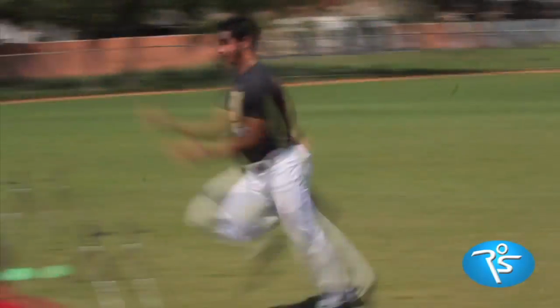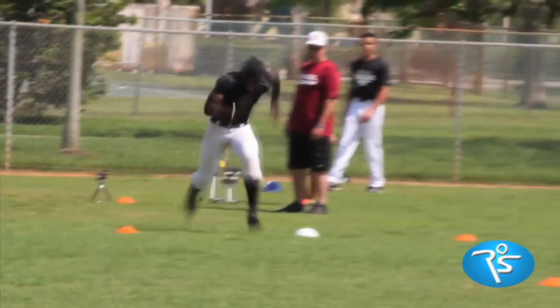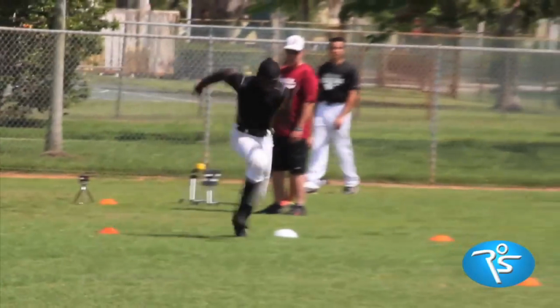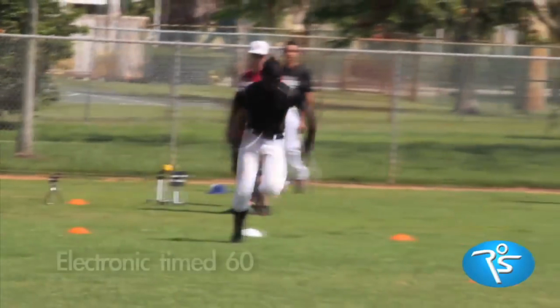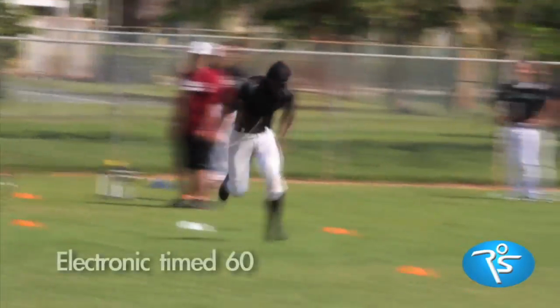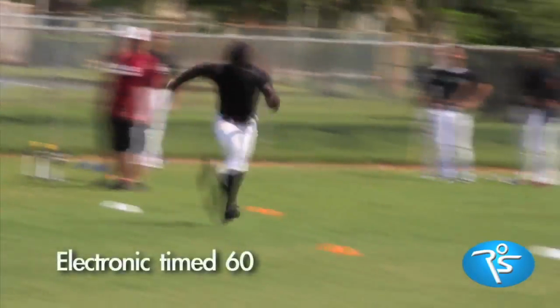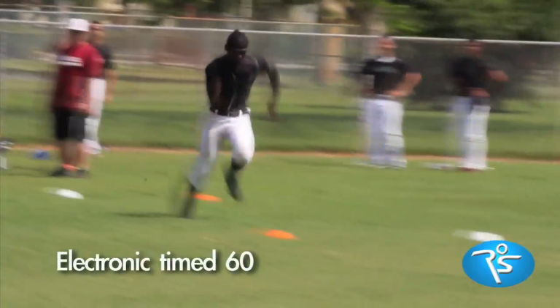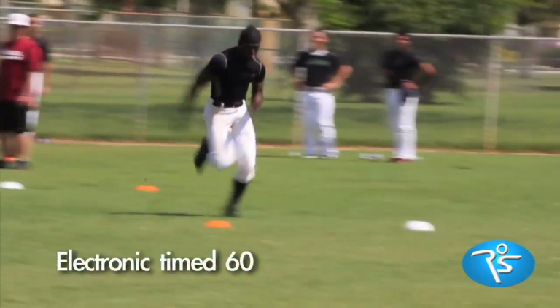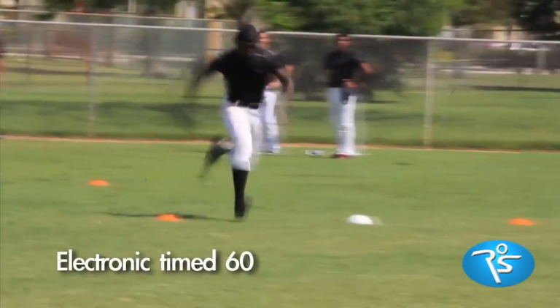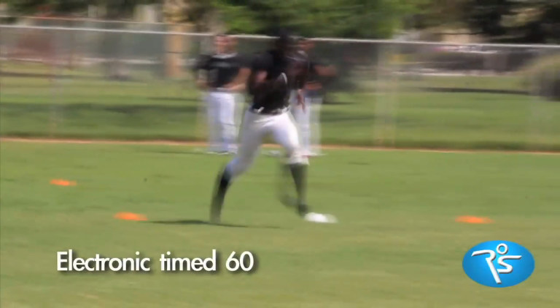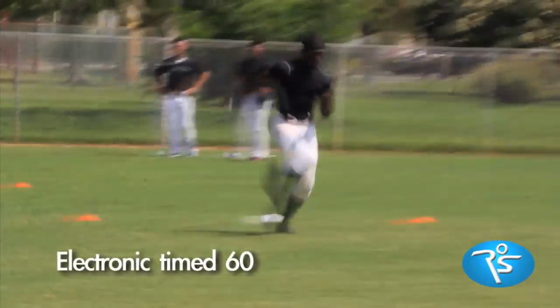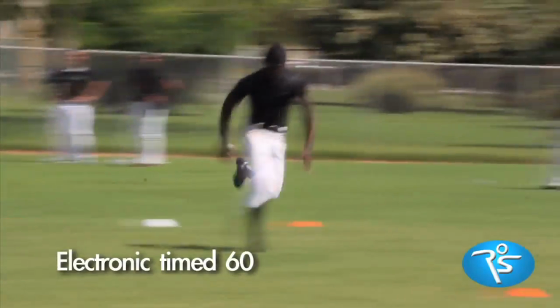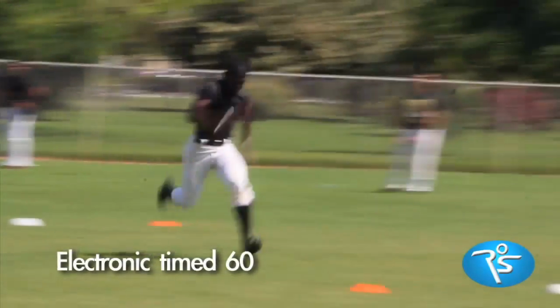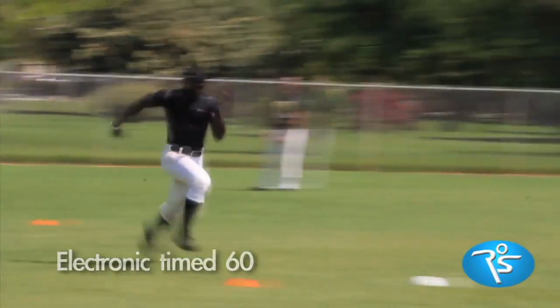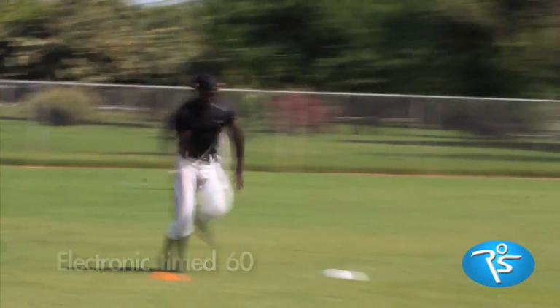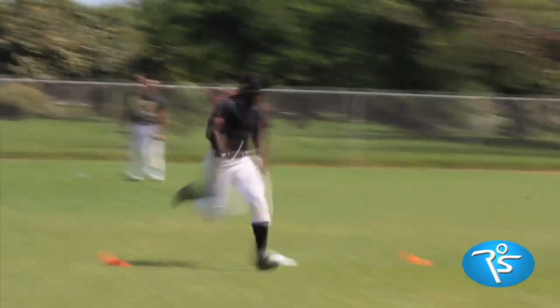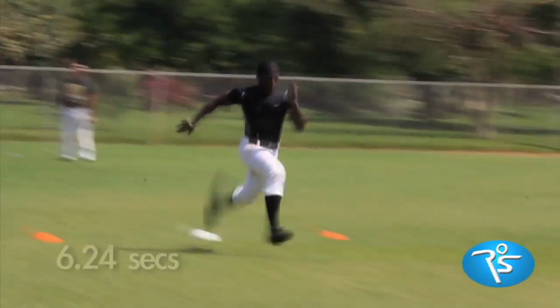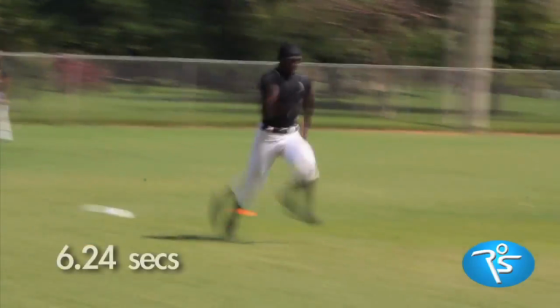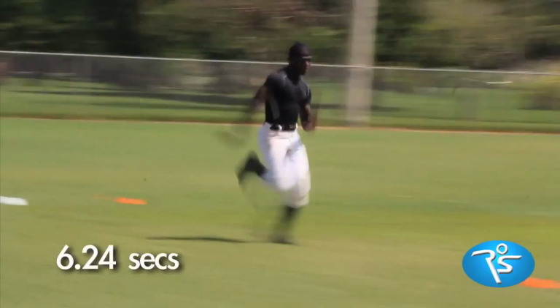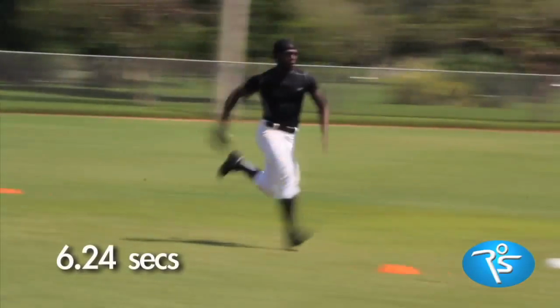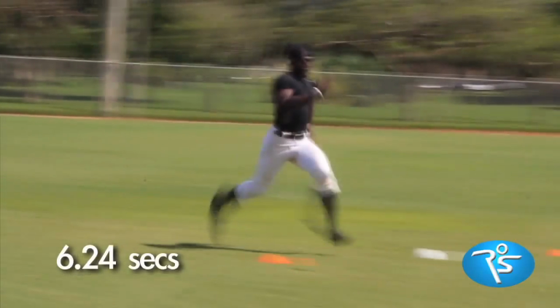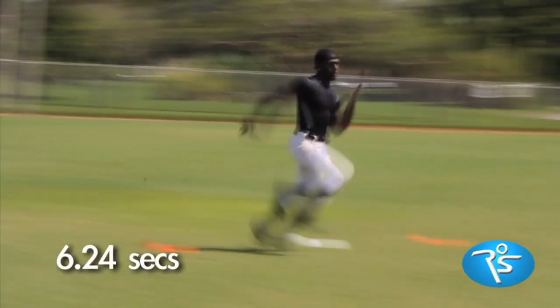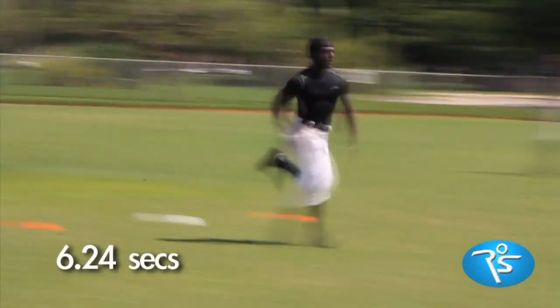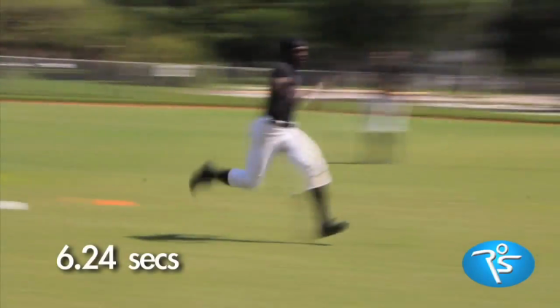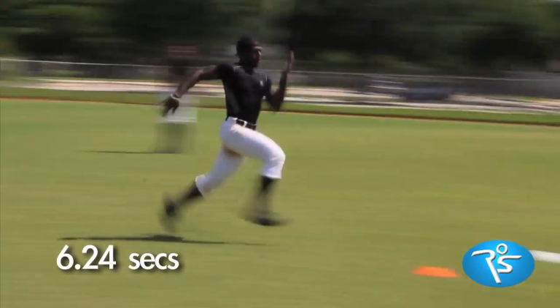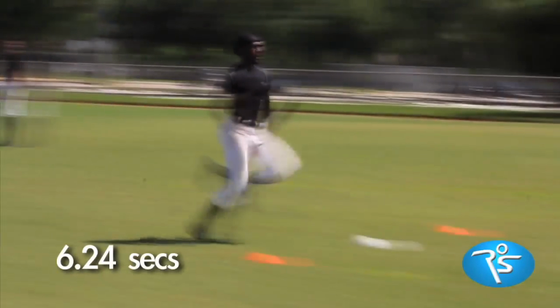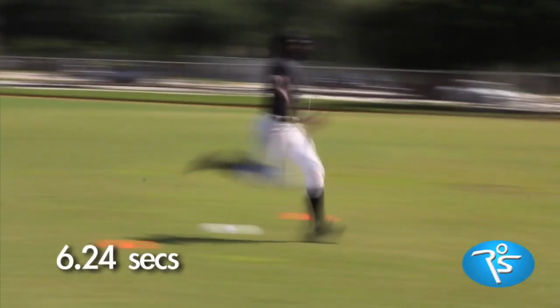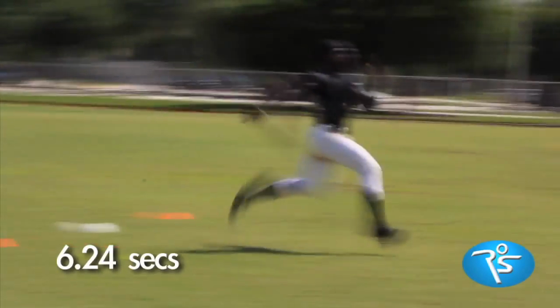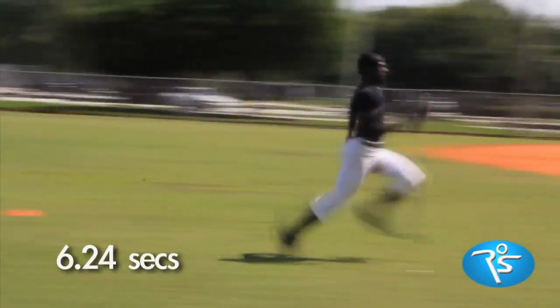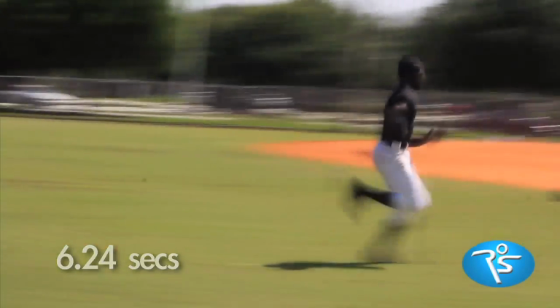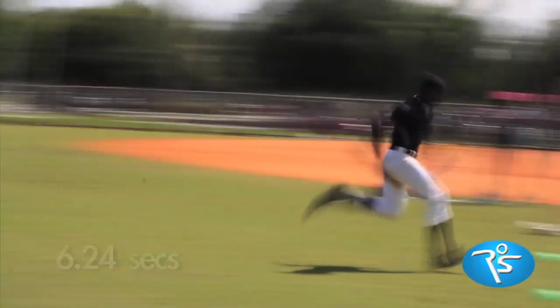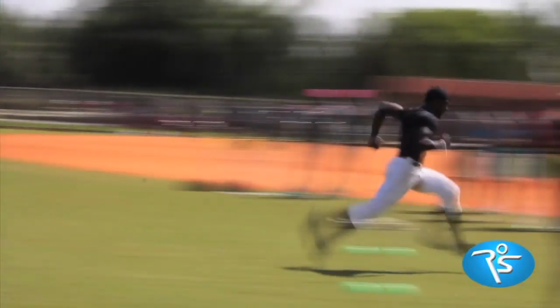Sprinting is a cycling motion of bouncing from the left leg to the right. The job of weight training is to make the action of sprinting more powerful, with as little time on the ground as possible, and as smooth as possible.